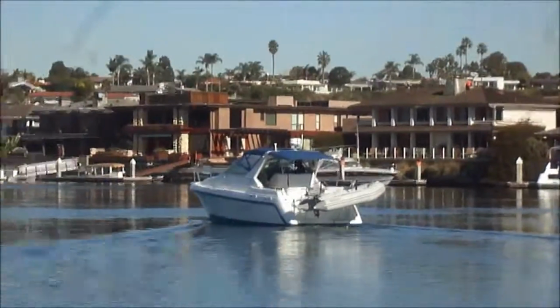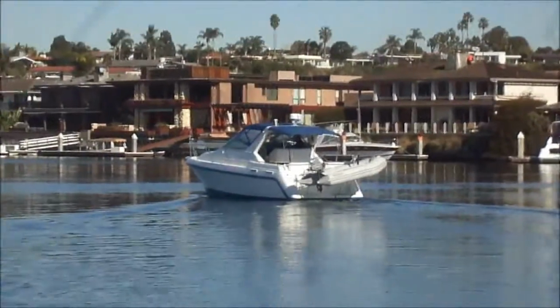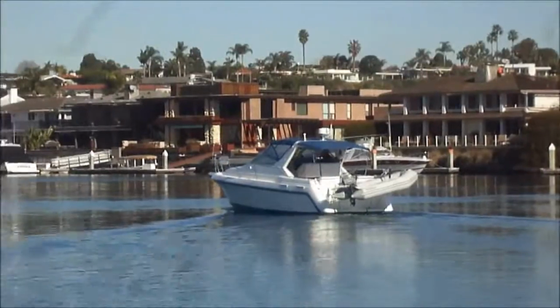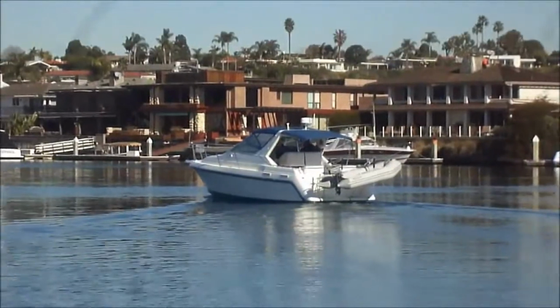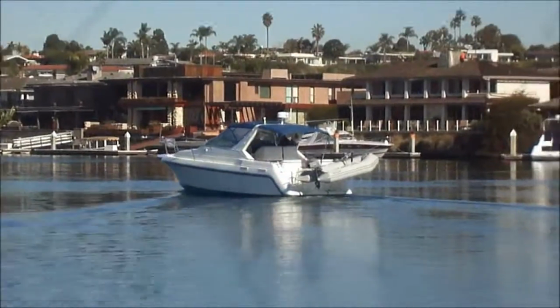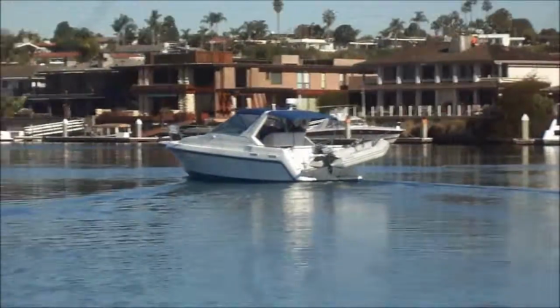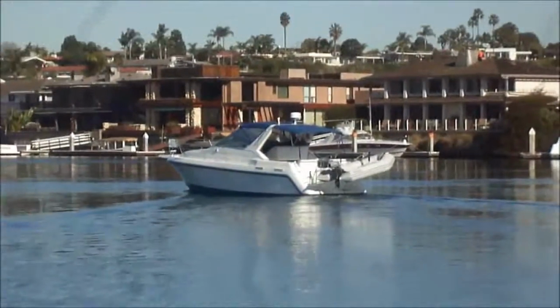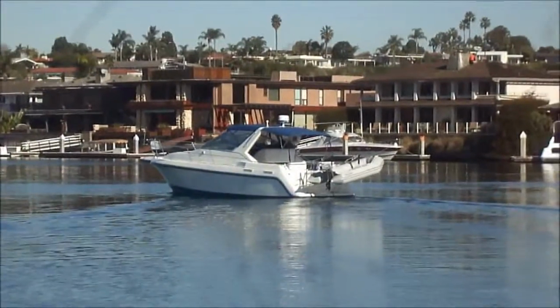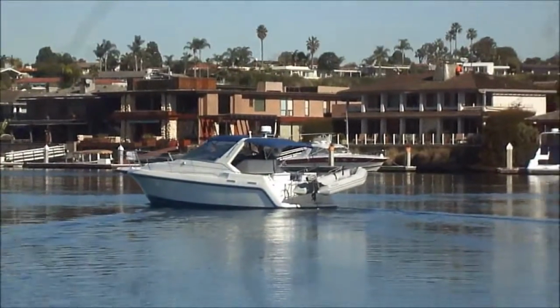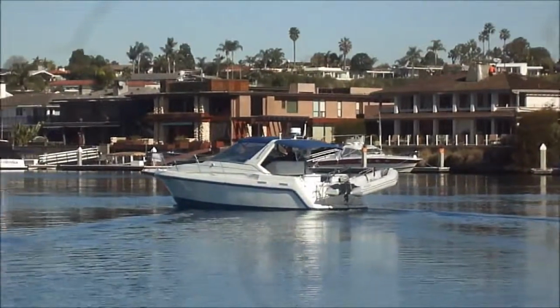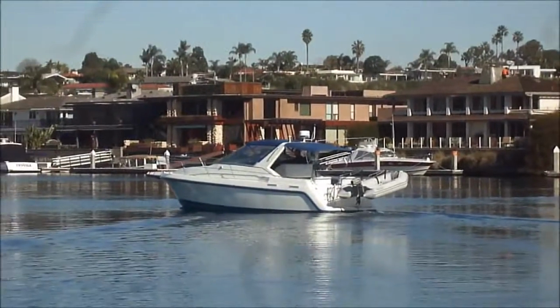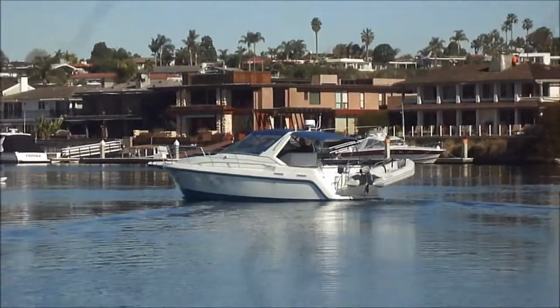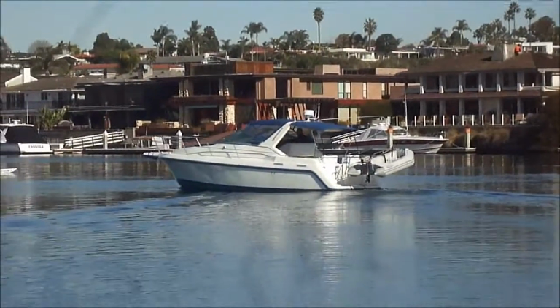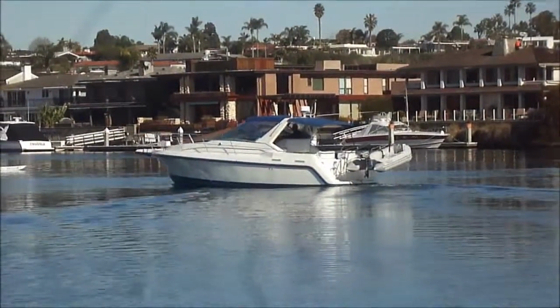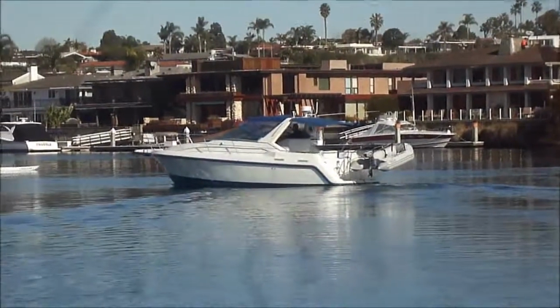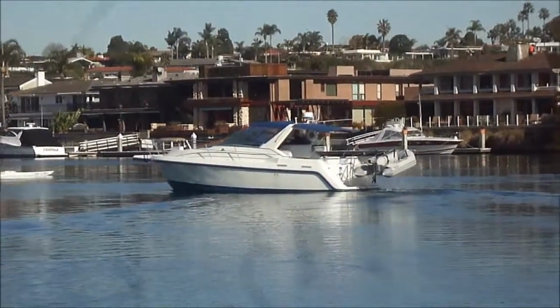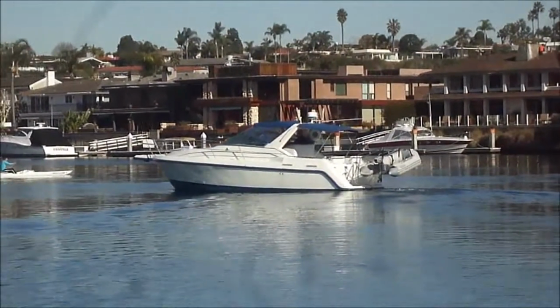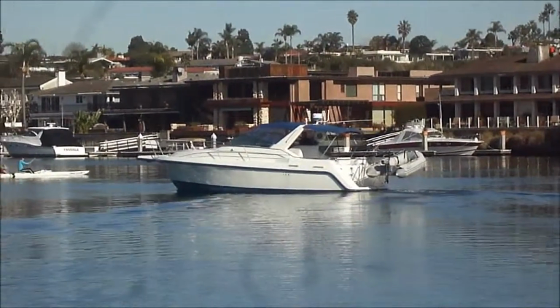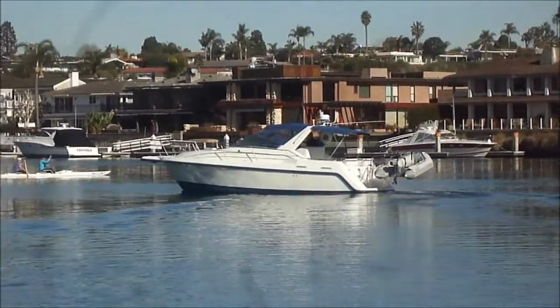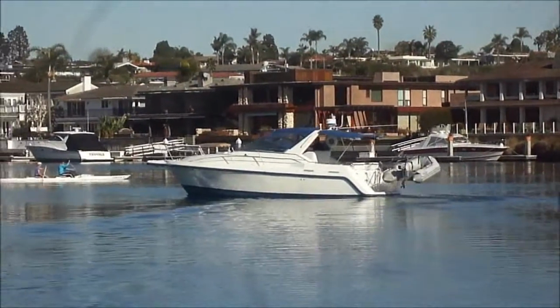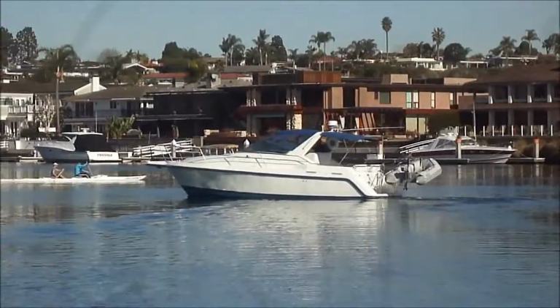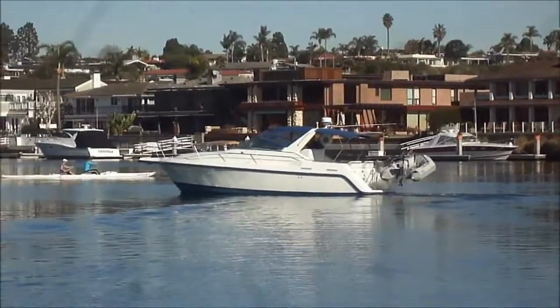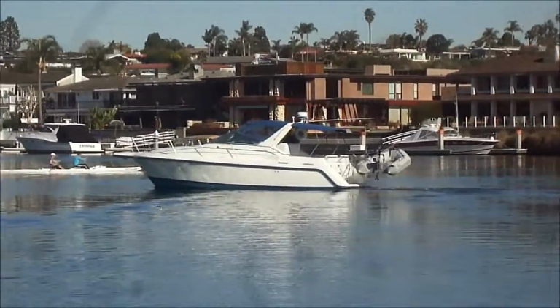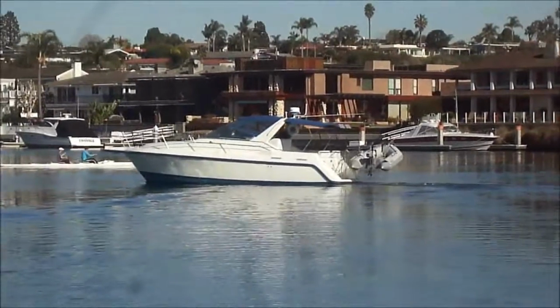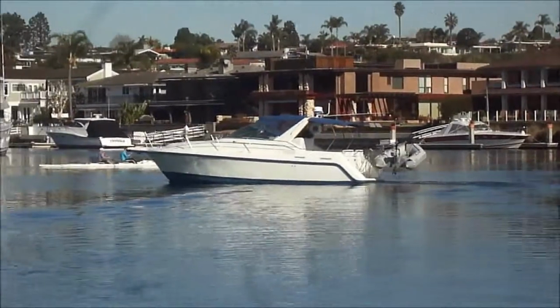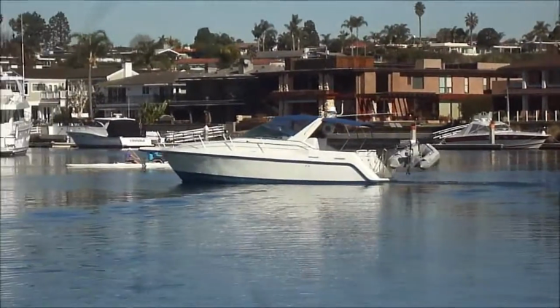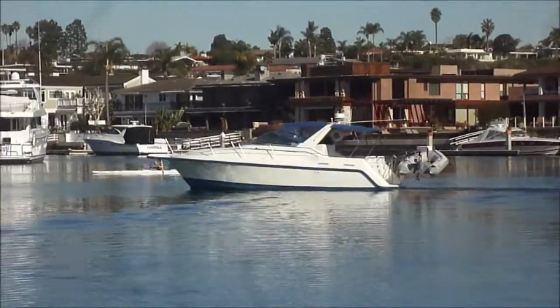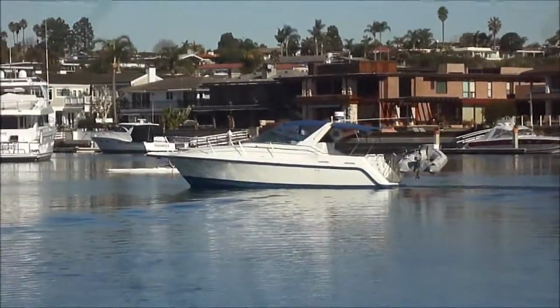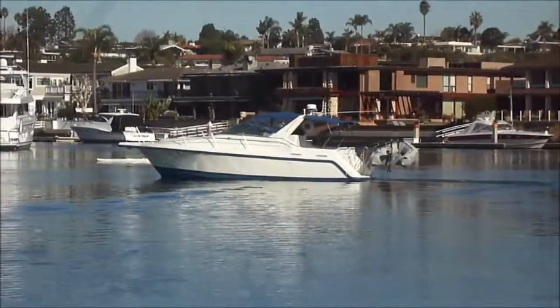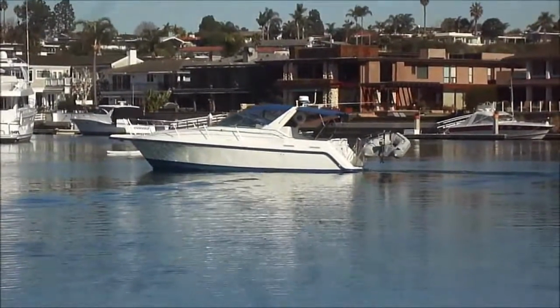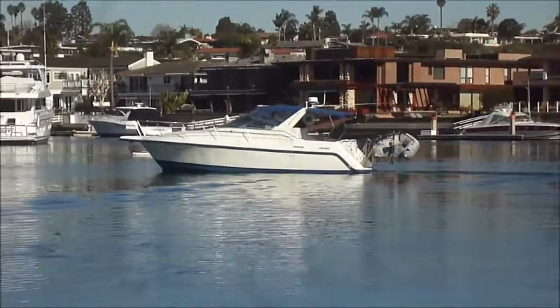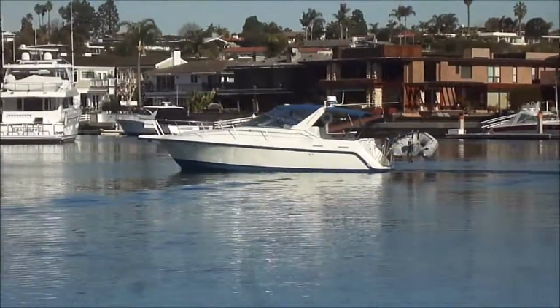Think of it — a brand new 1986 boat, freshly painted recently, clean as a whistle.